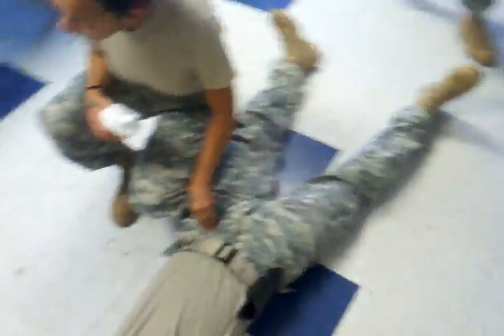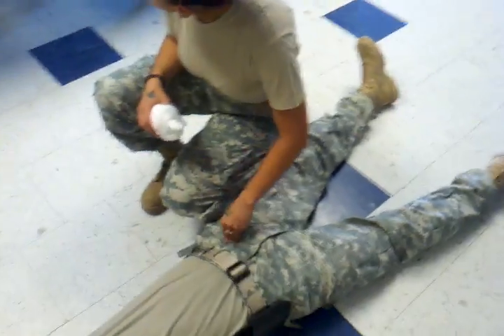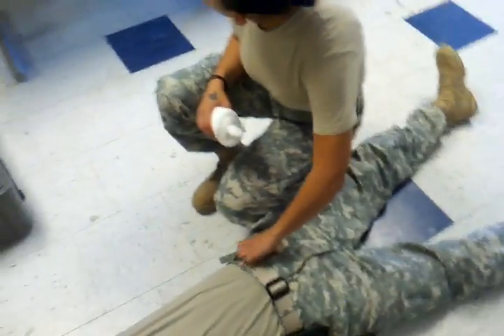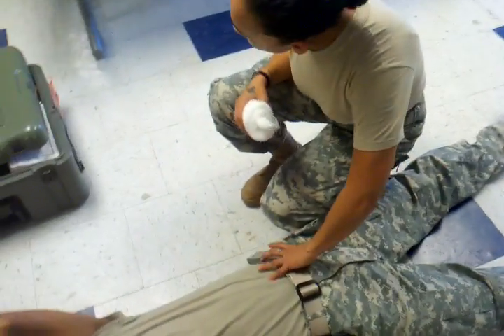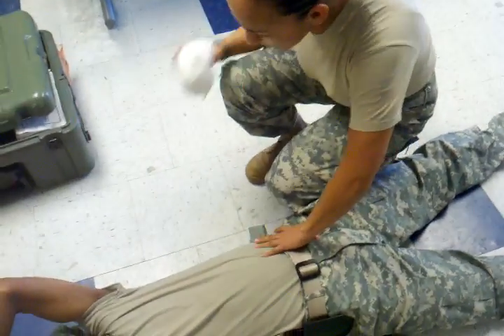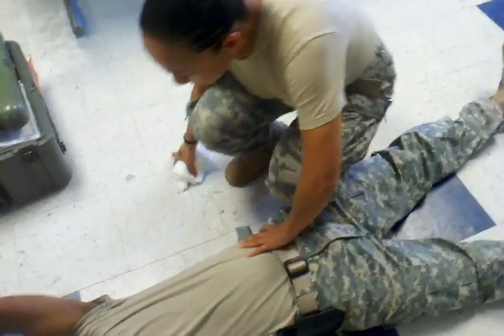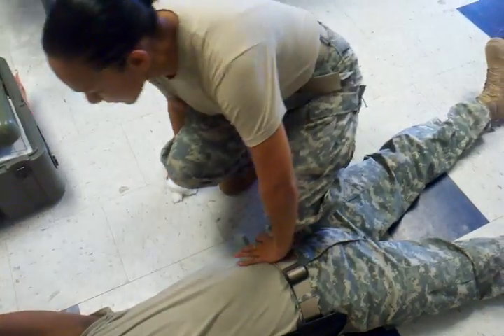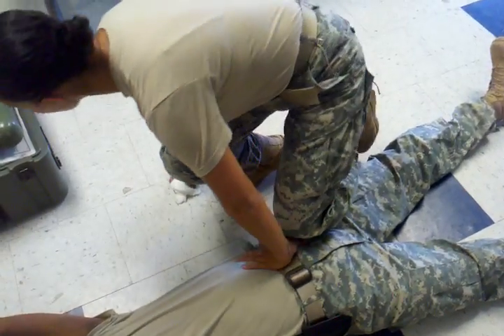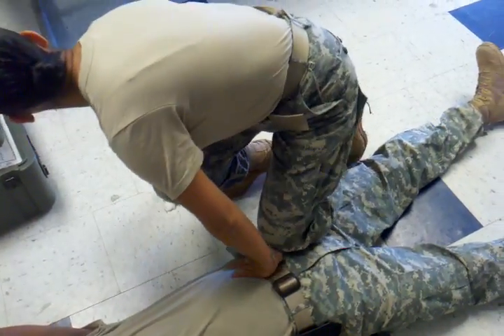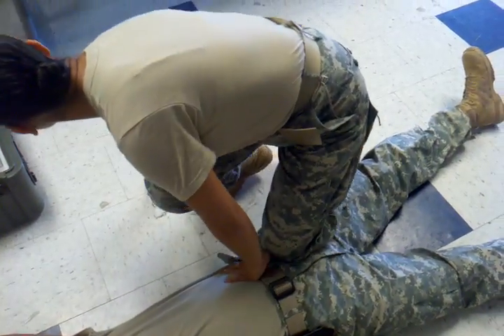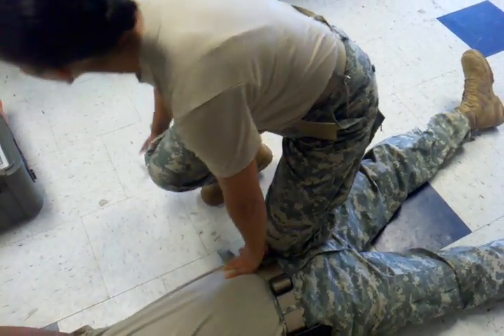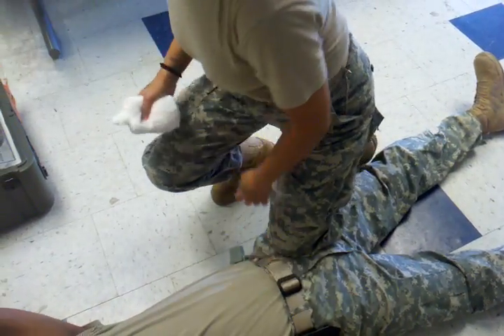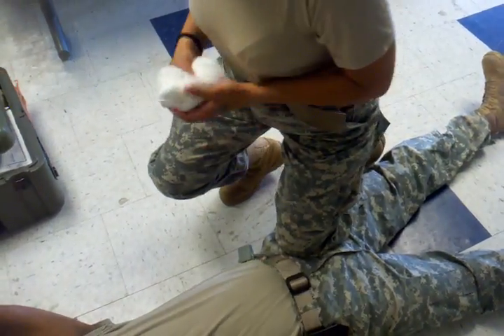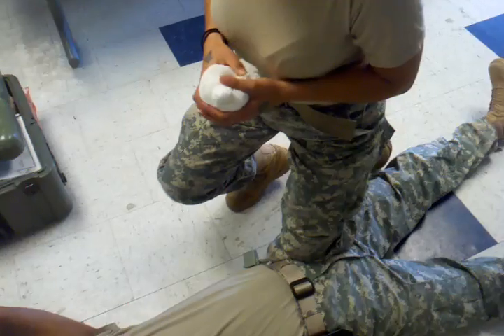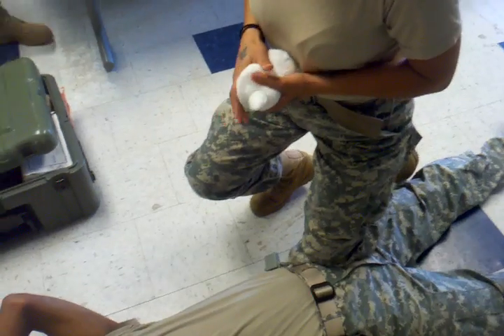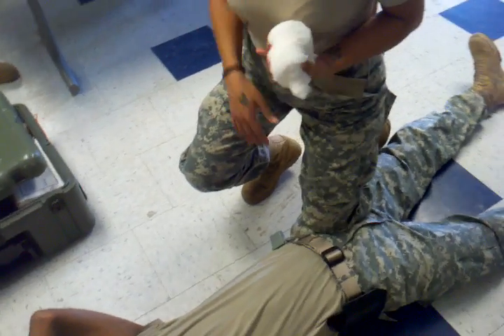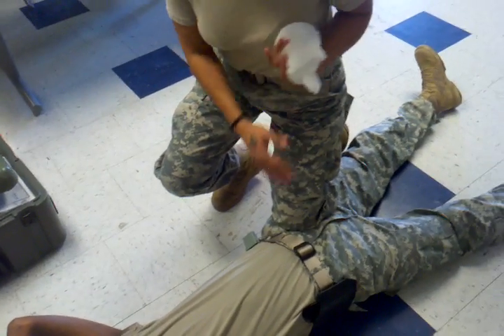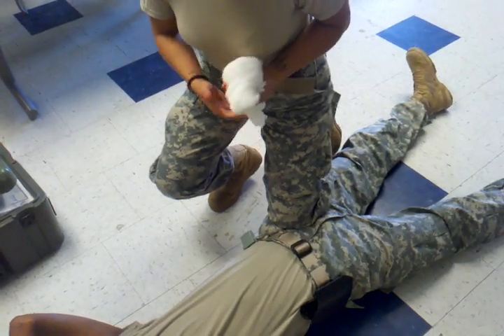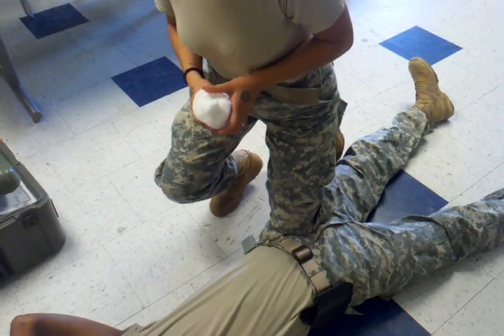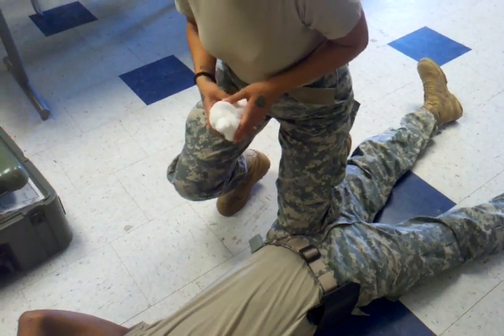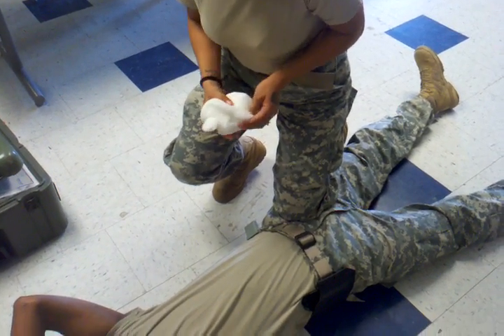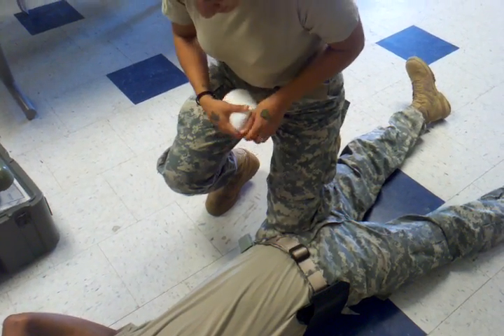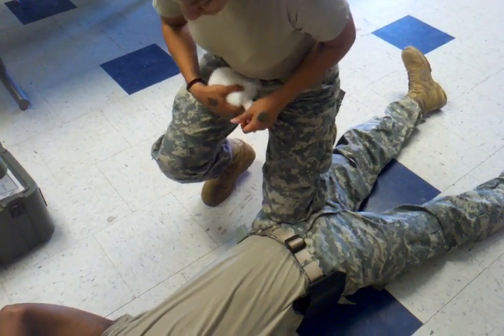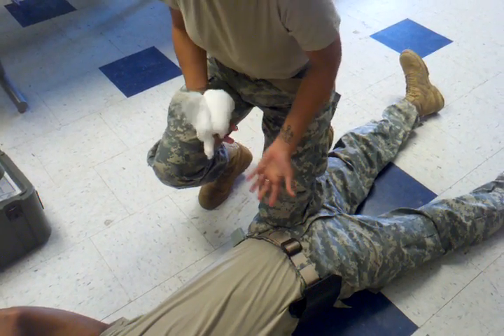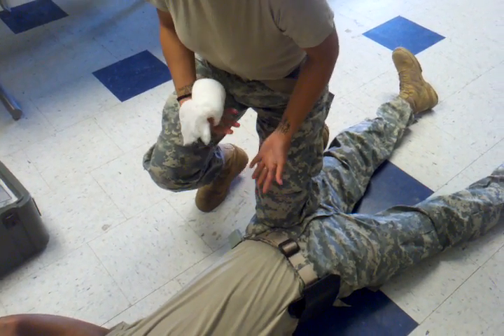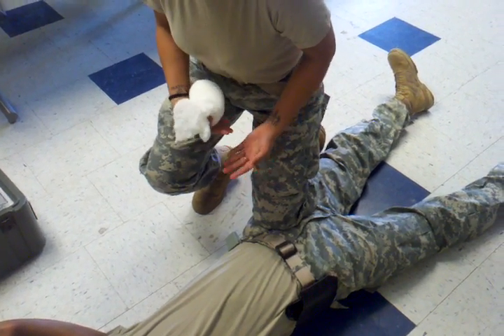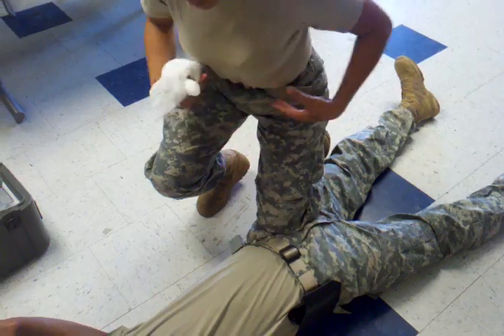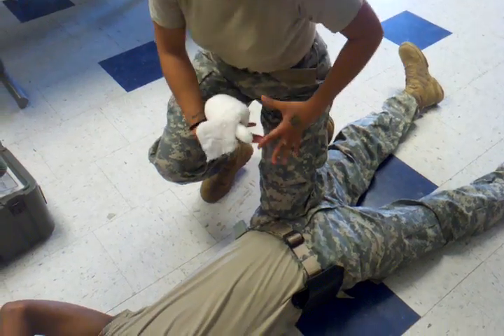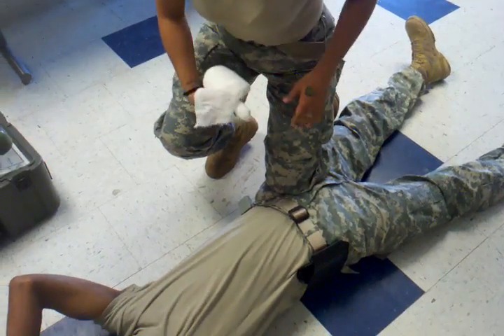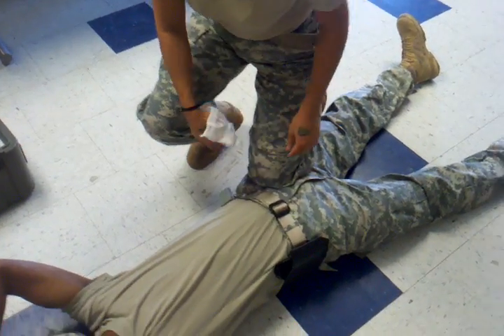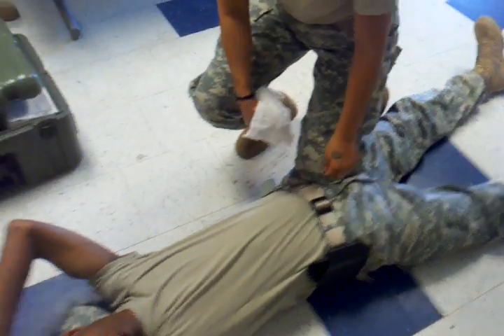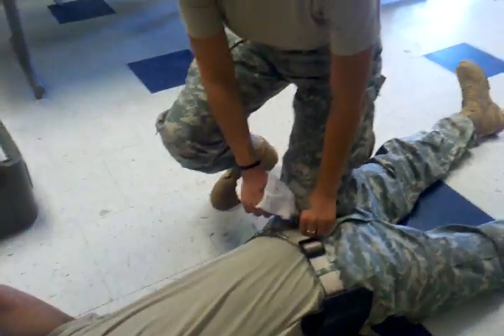So what you're going to do is apply pressure. The best thing for this is to put your knee right here — it's going to cut off the circulation. It's the best way to get pressure in there because you're putting your whole body weight into one little area.